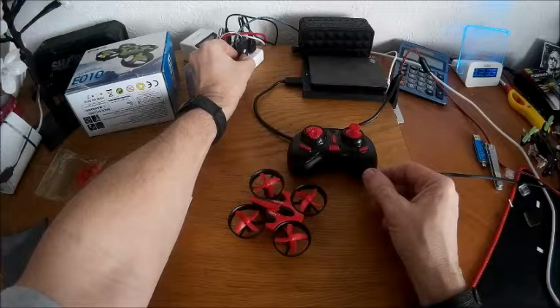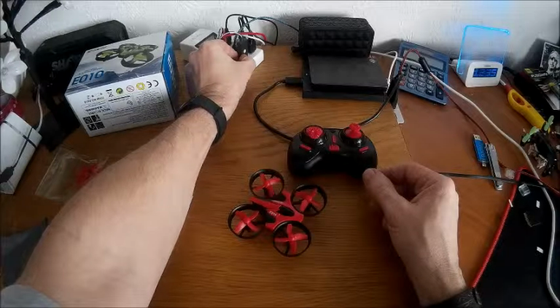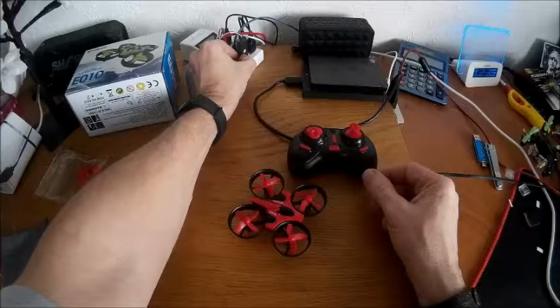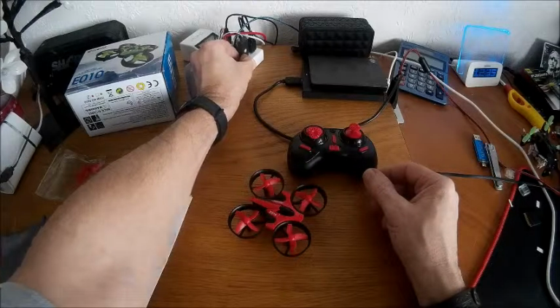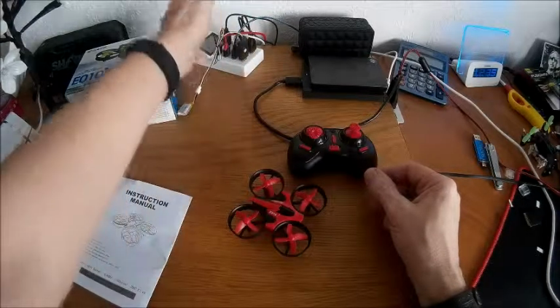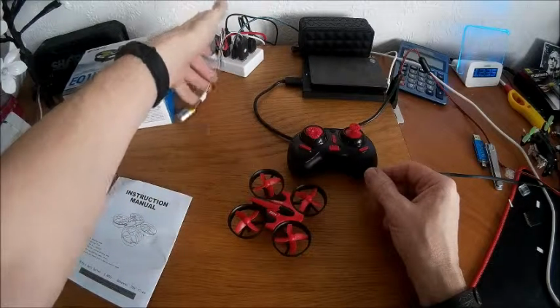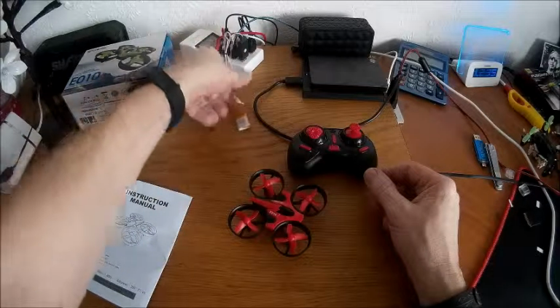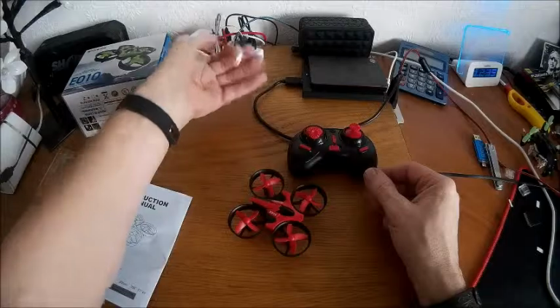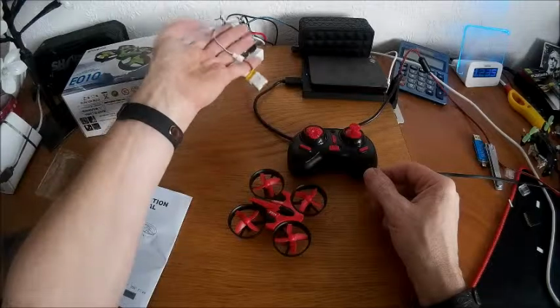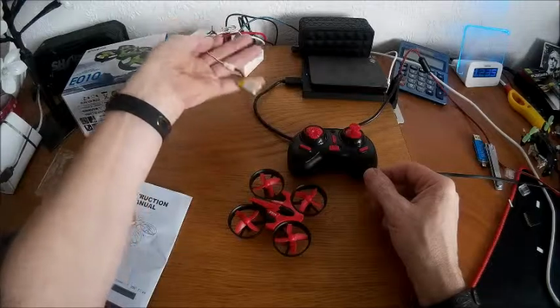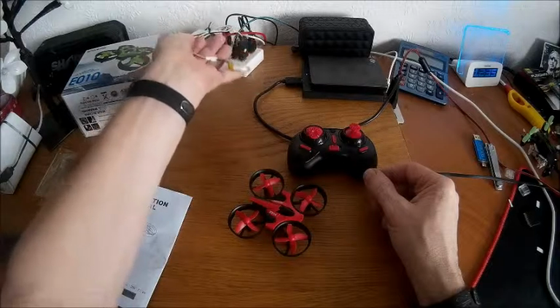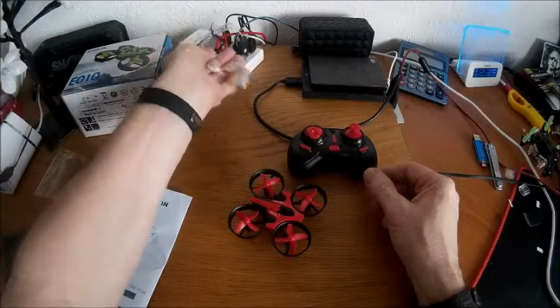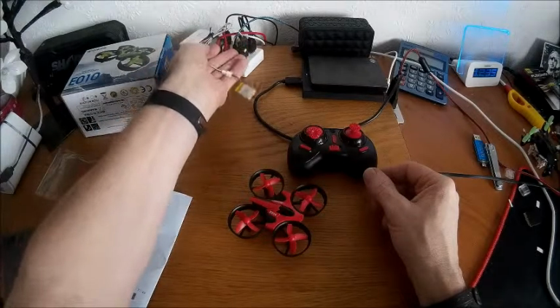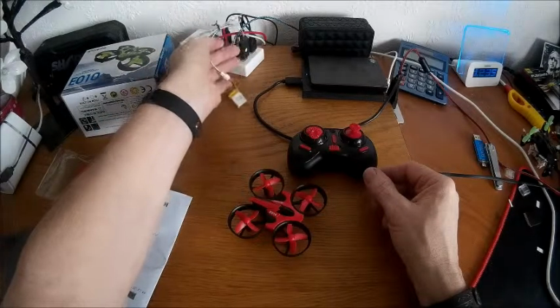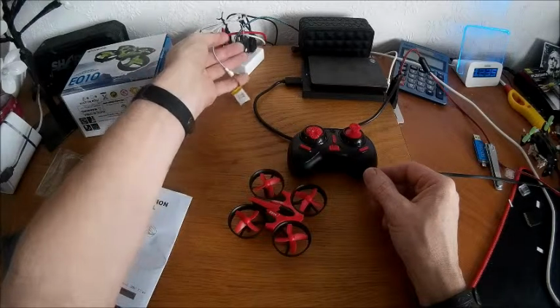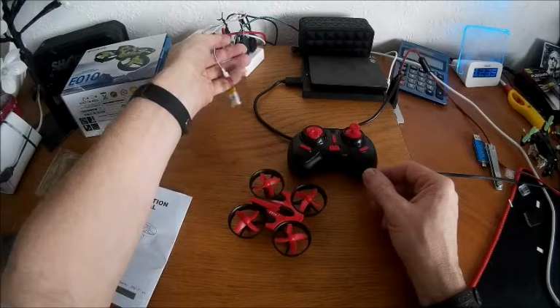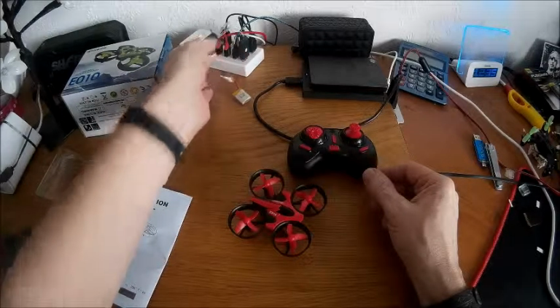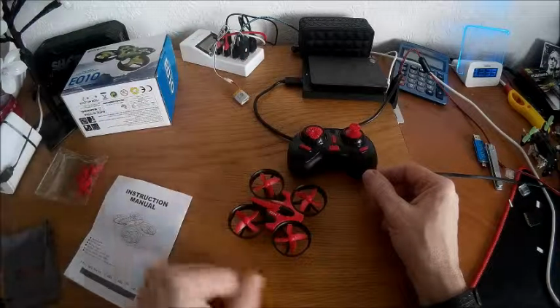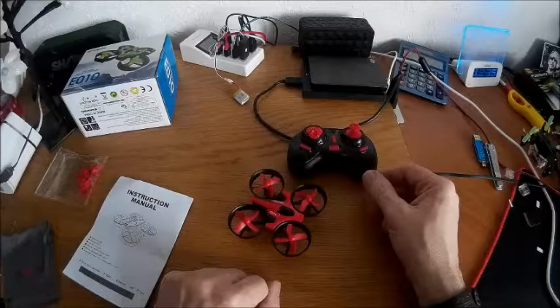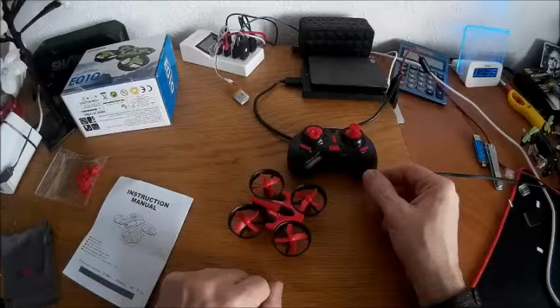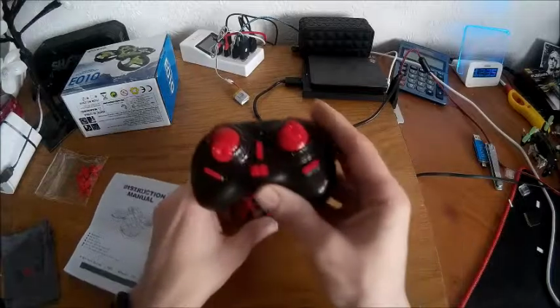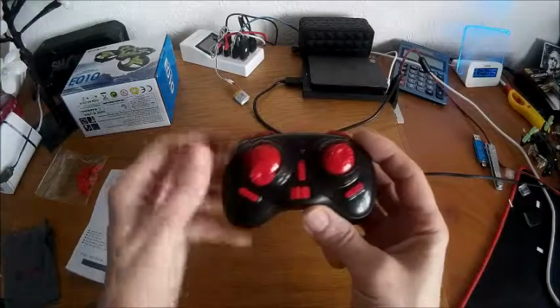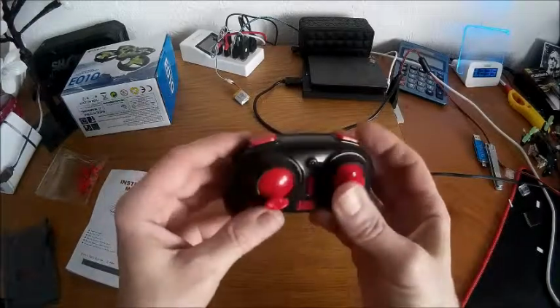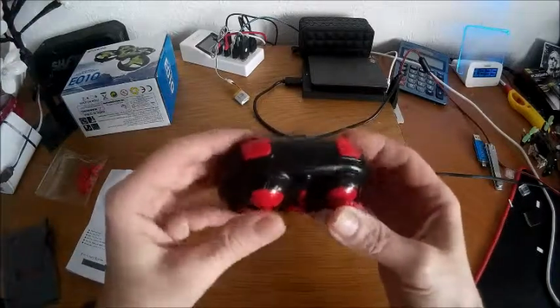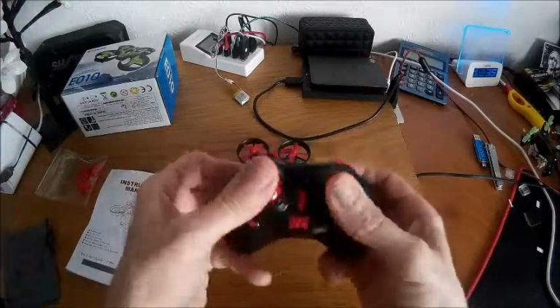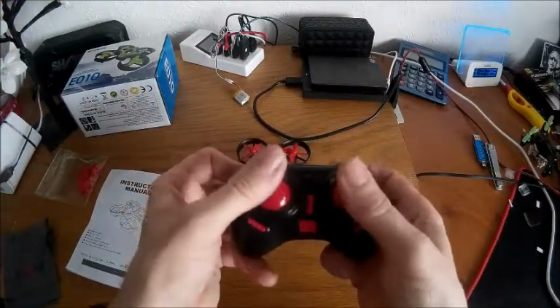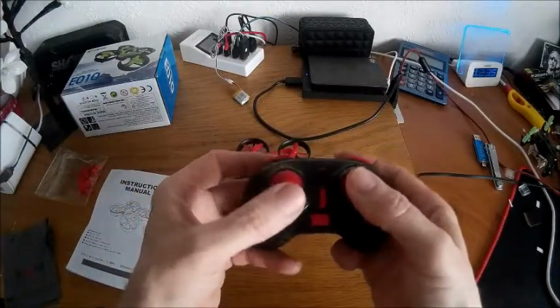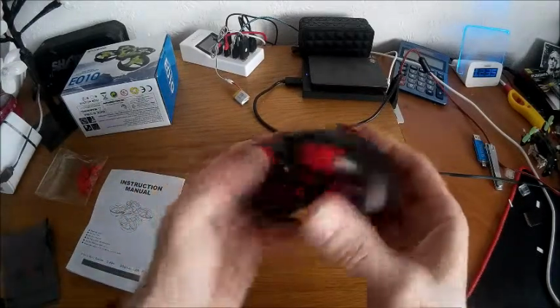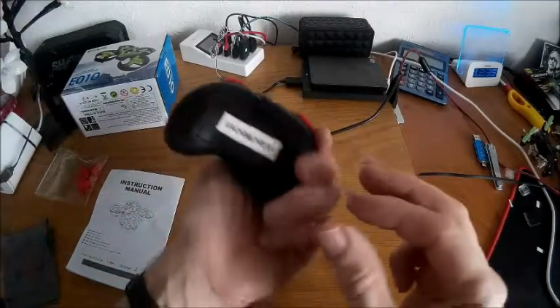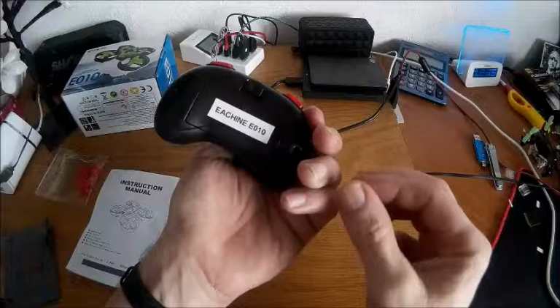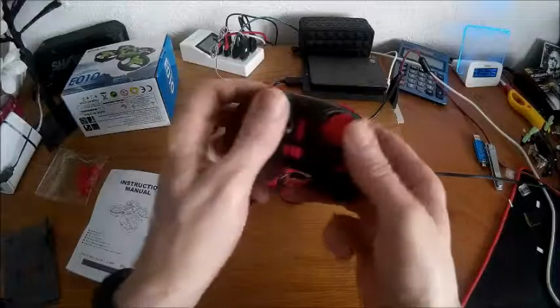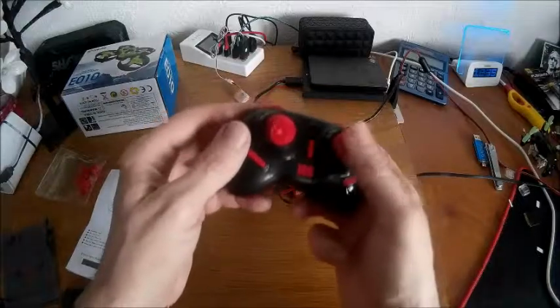With most of these, the light comes on the charger - a red light shows you that it's charging, which then extinguishes once the battery is fully charged. With the eShin it's the other way around: no light while charging, then the light comes on once it's fully charged.